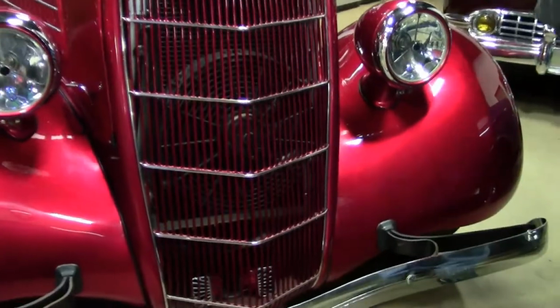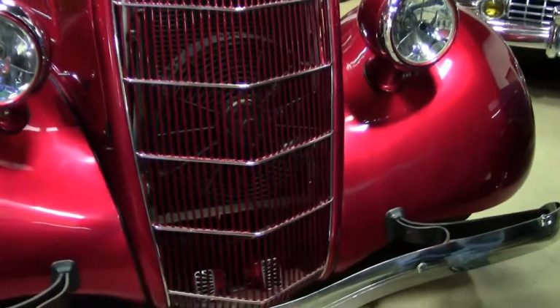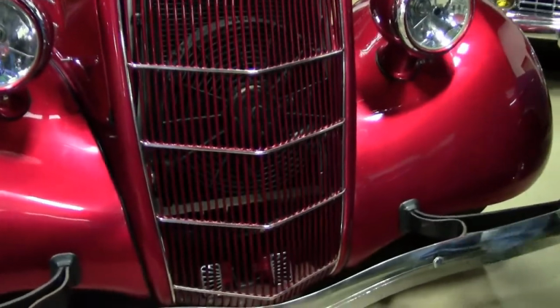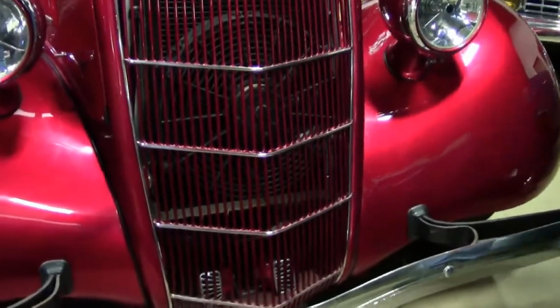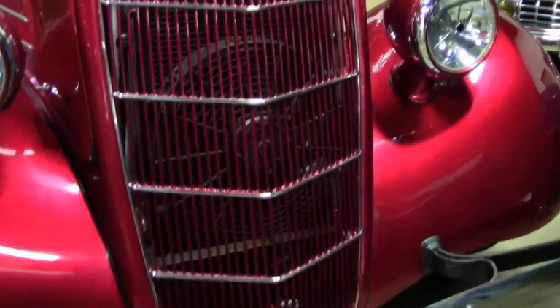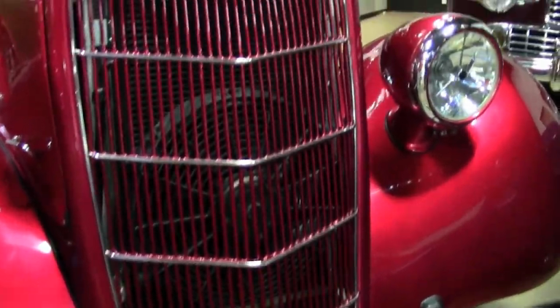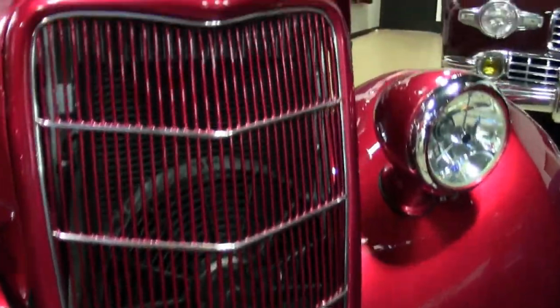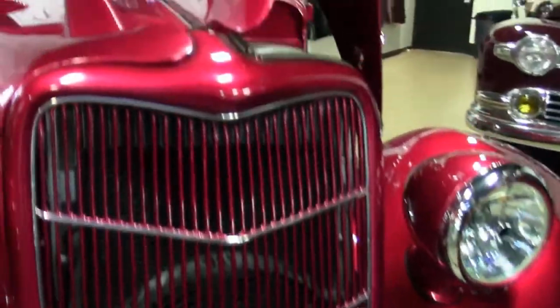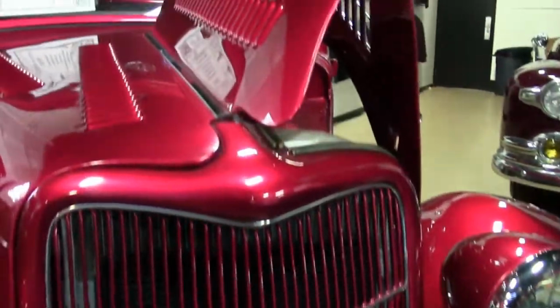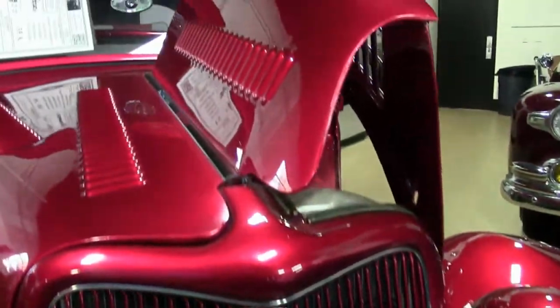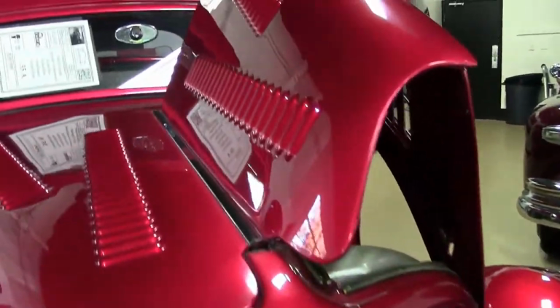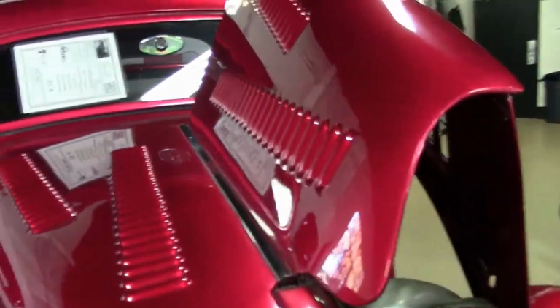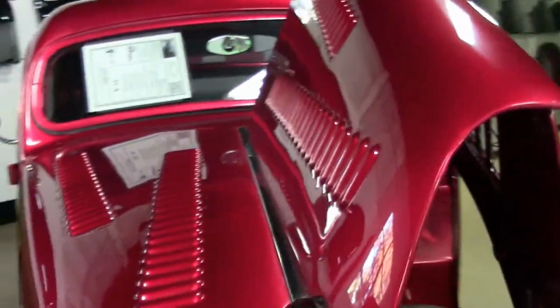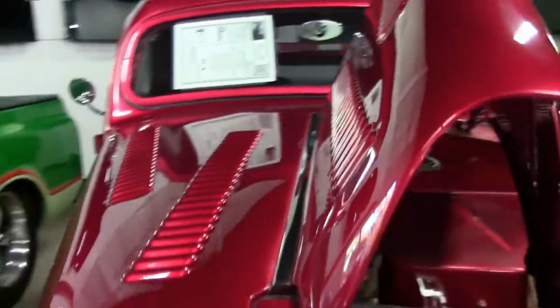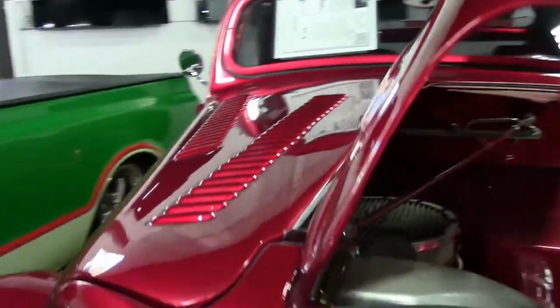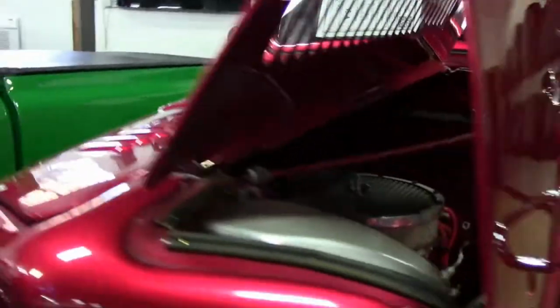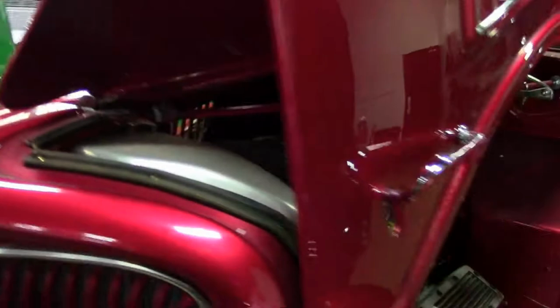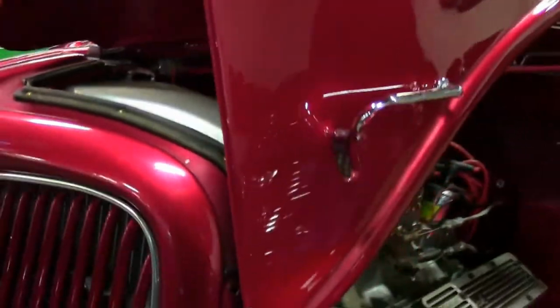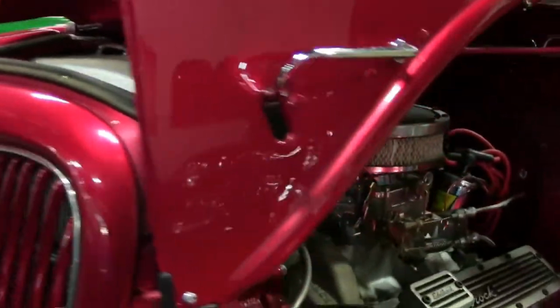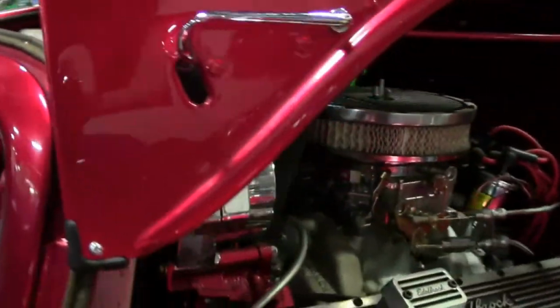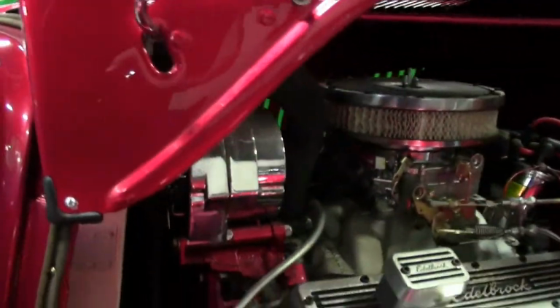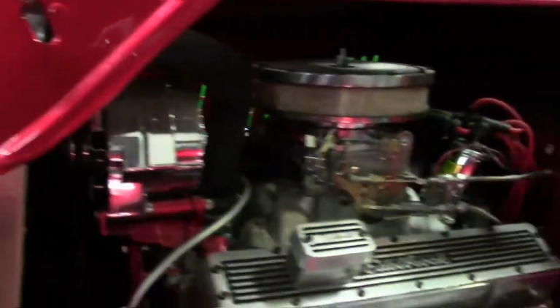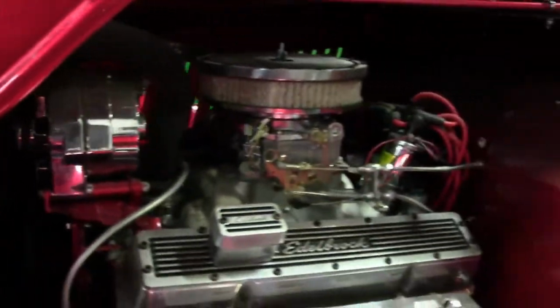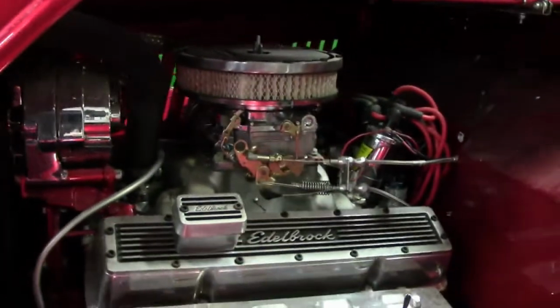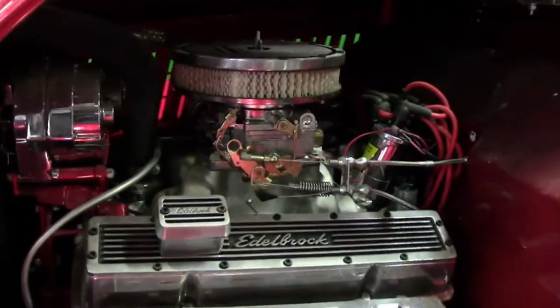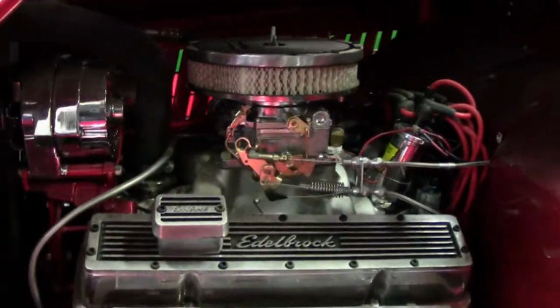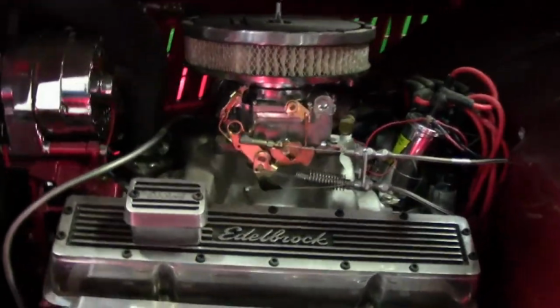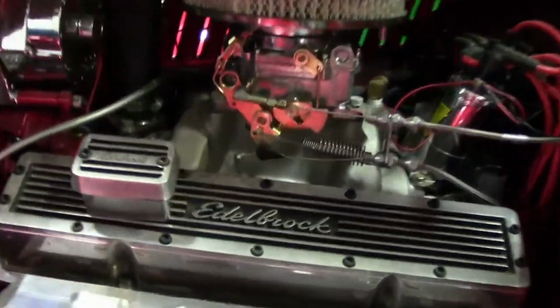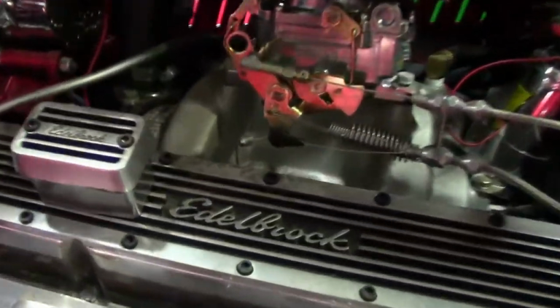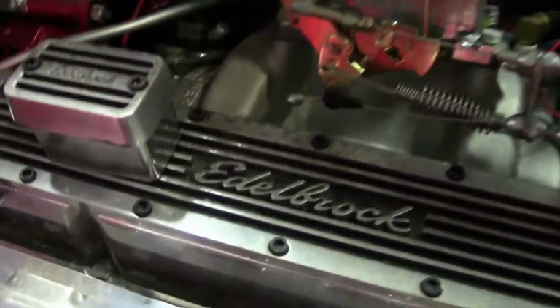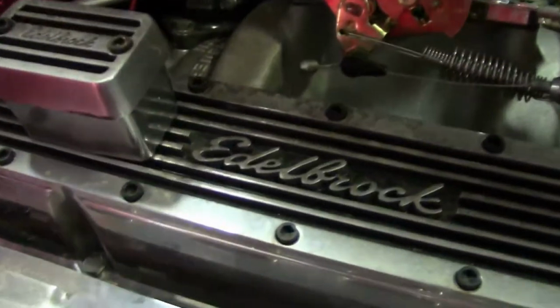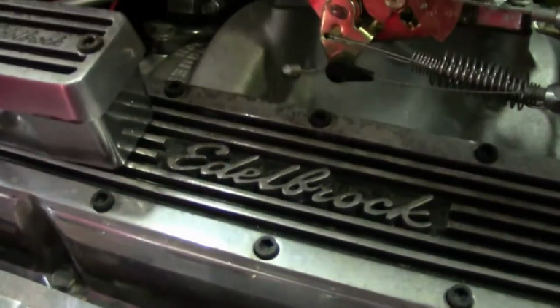We've got a nice 350 block under the hood here. We do have air conditioning for the muggy days here in Georgia. Another nice feature that this car has is the rumble seat in the back.